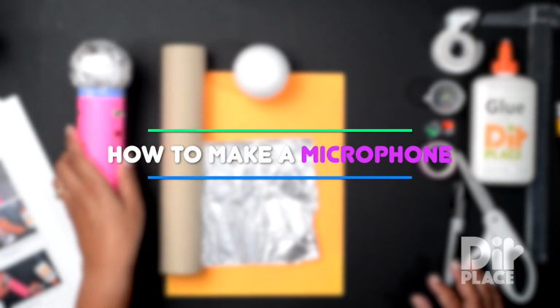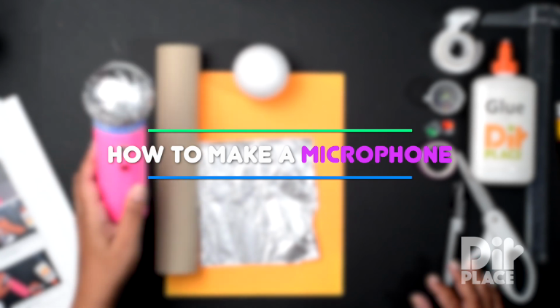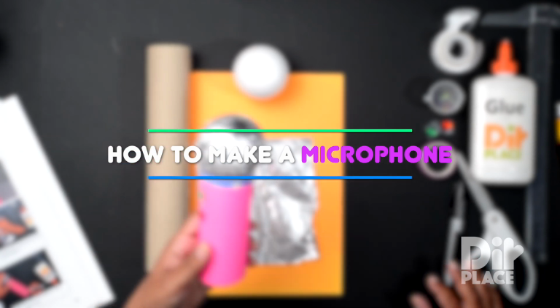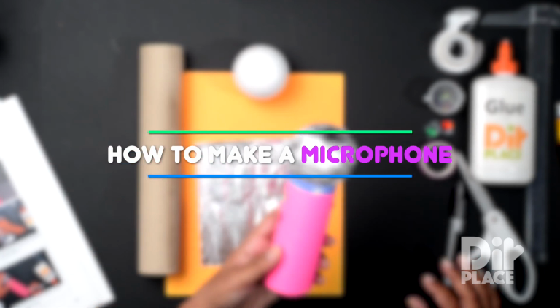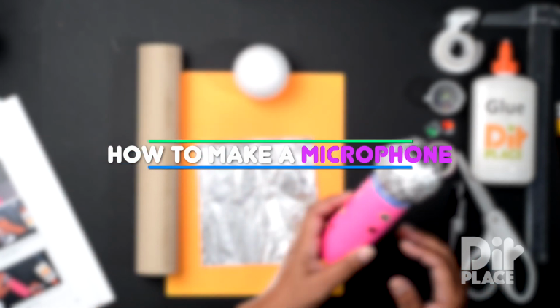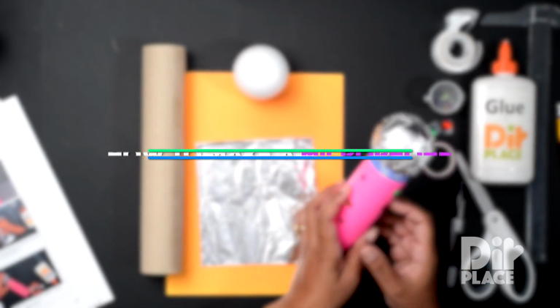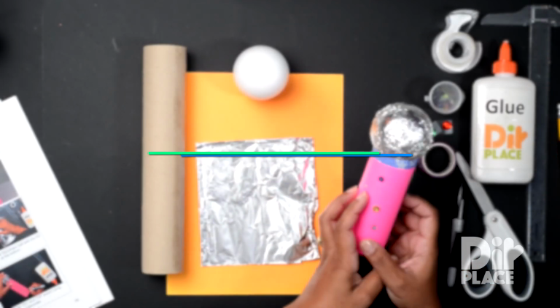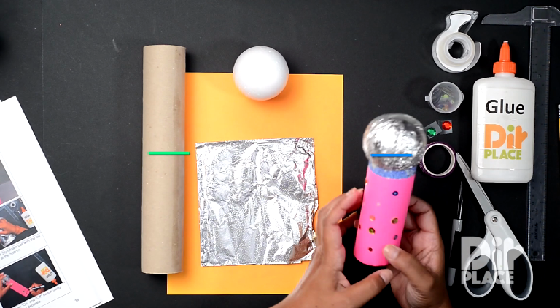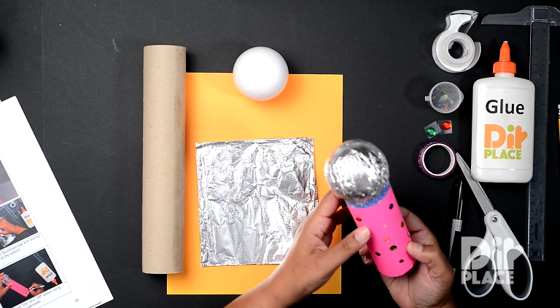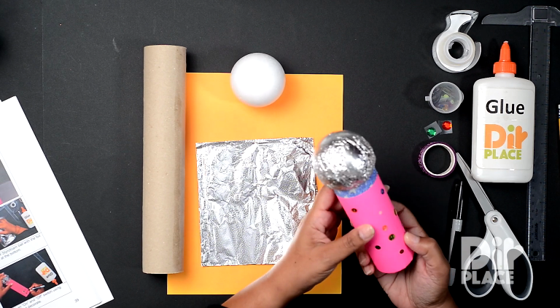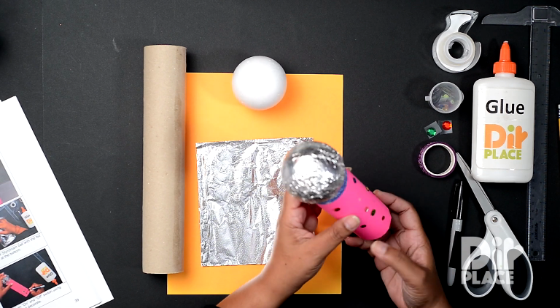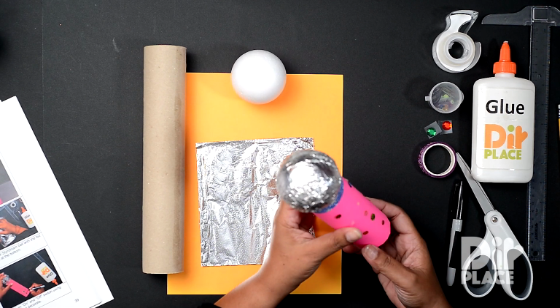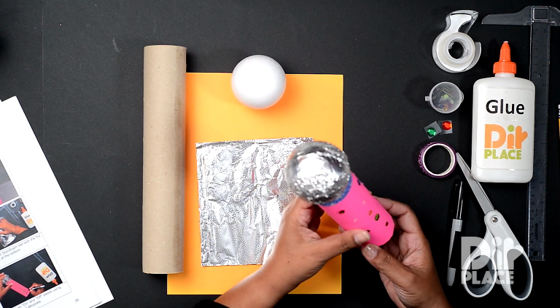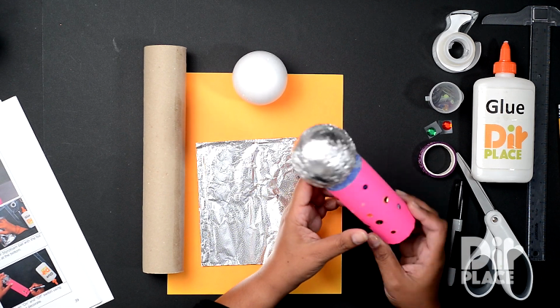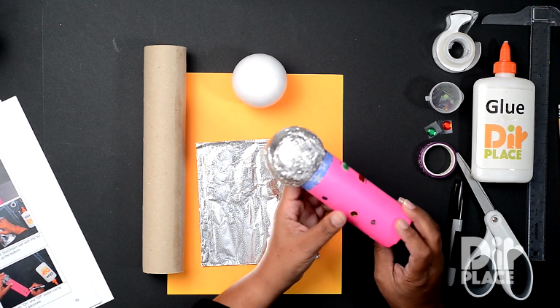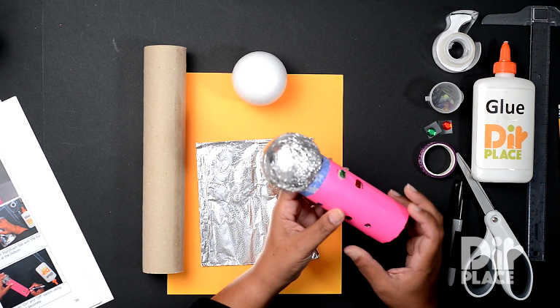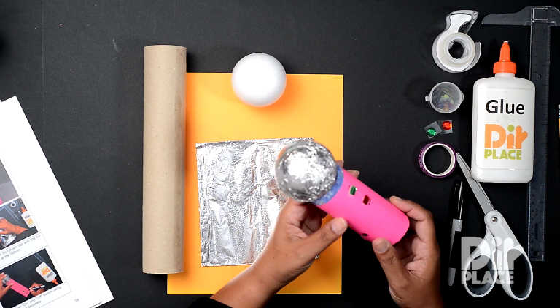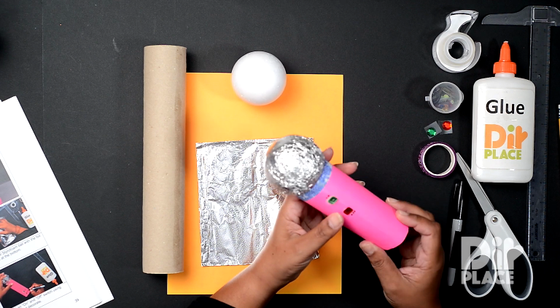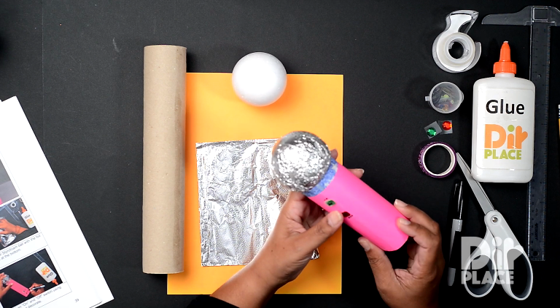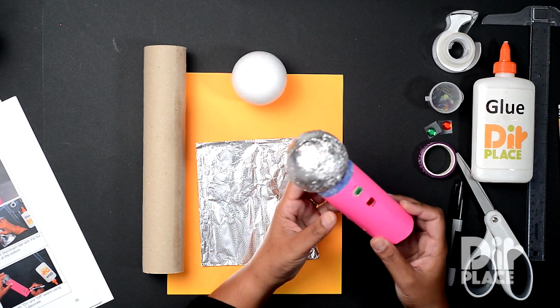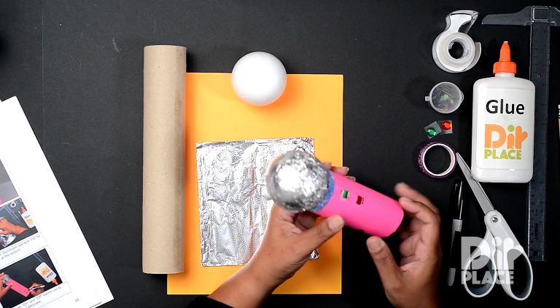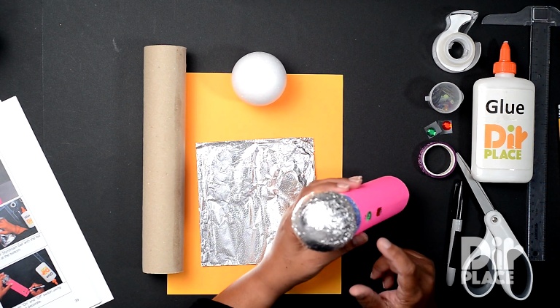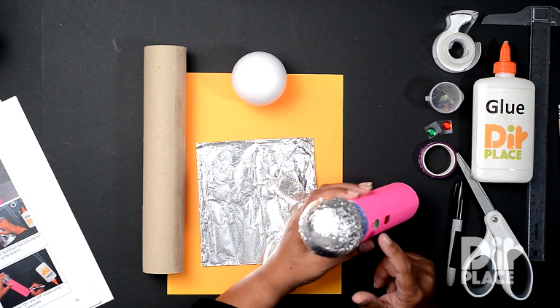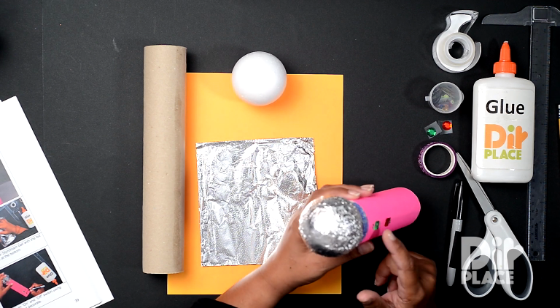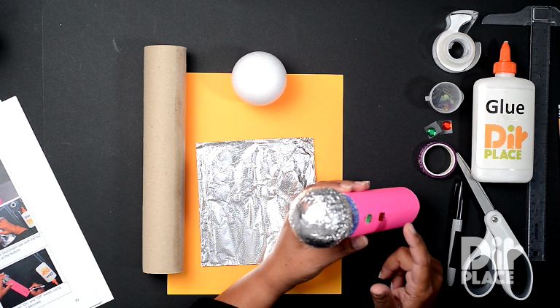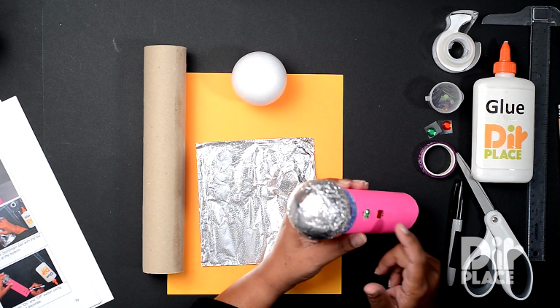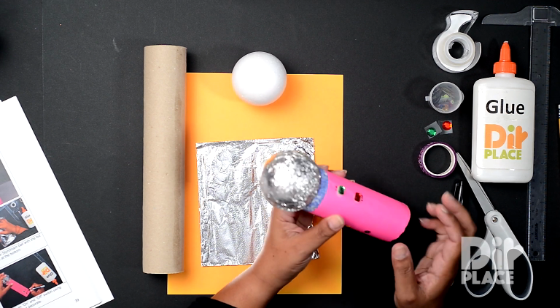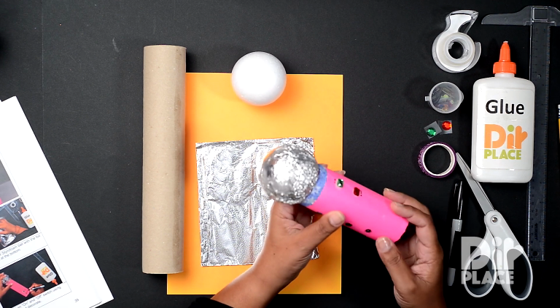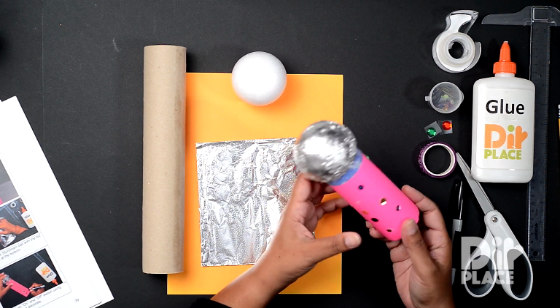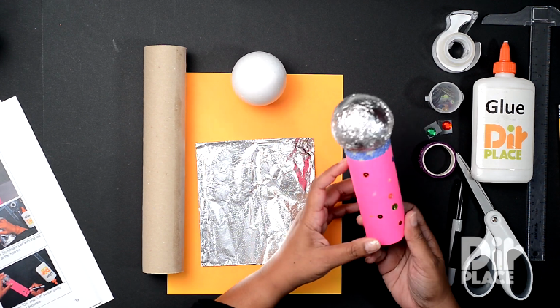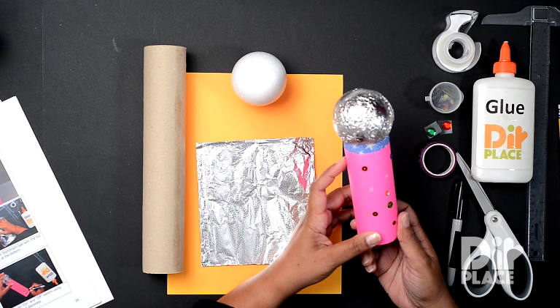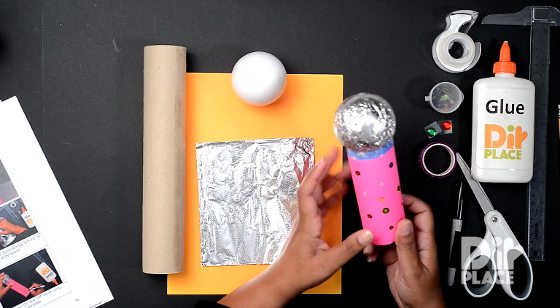Today we're making this beautiful little microphone. You can see we have our on and our off switch and some decorations.